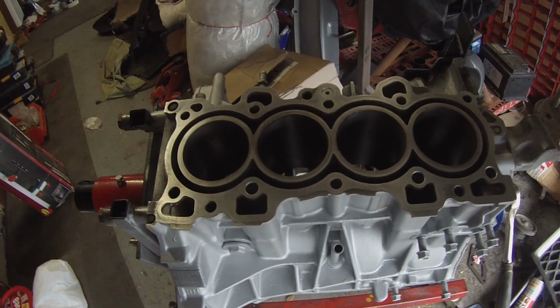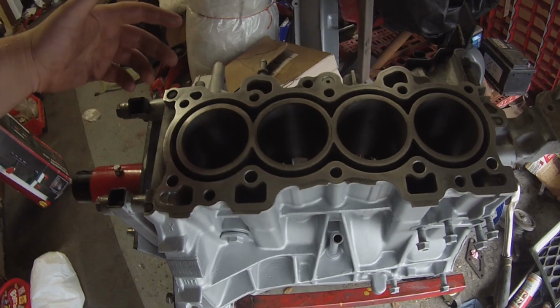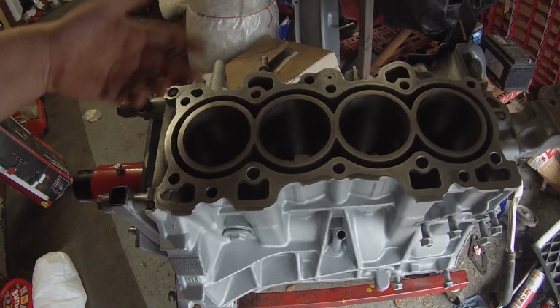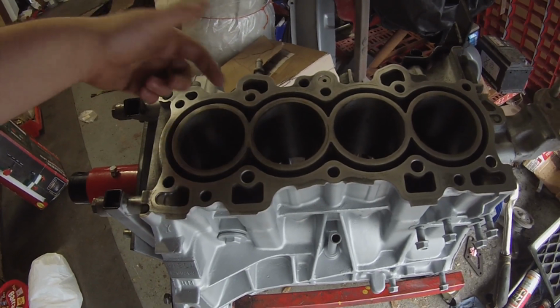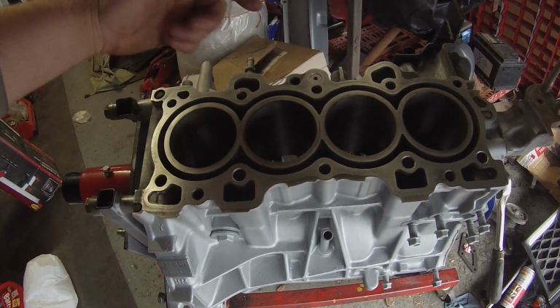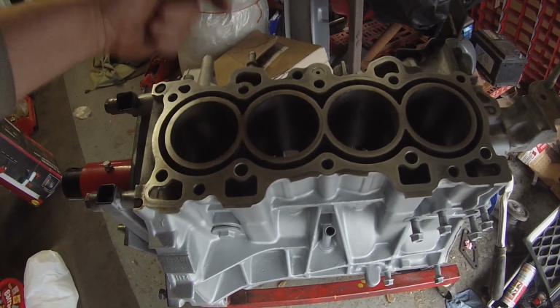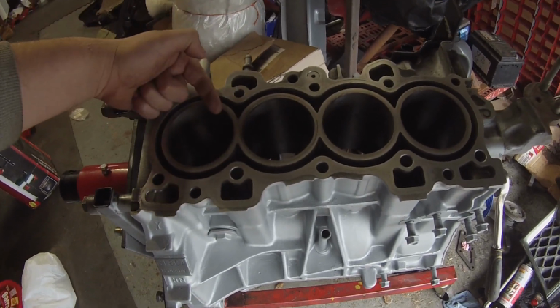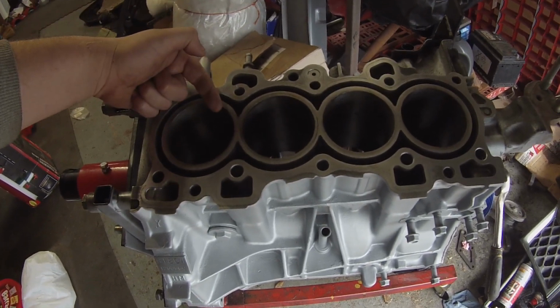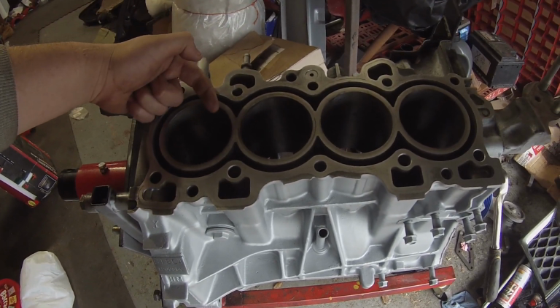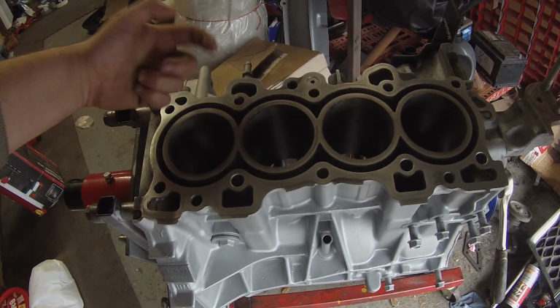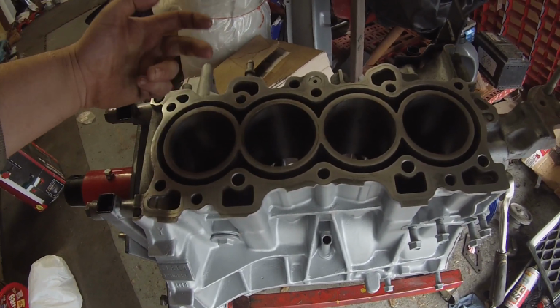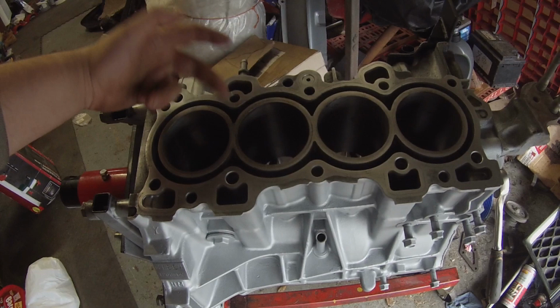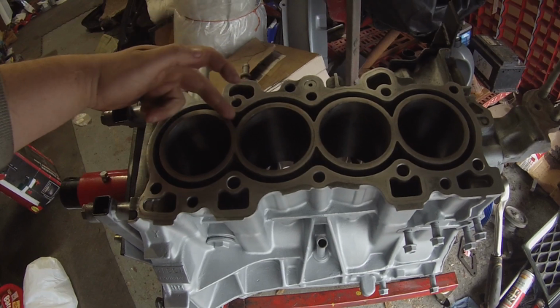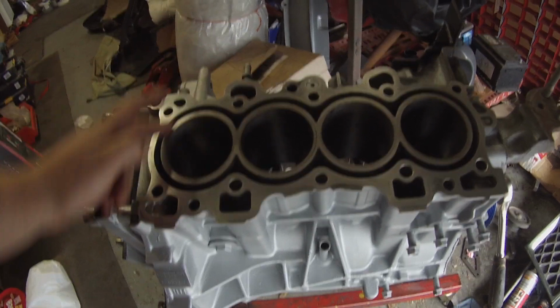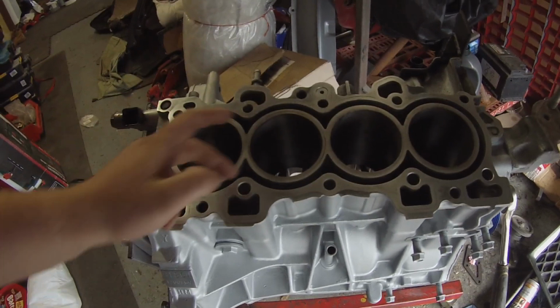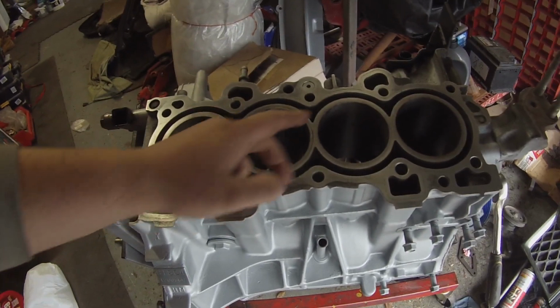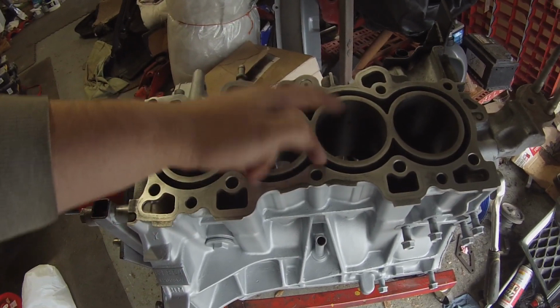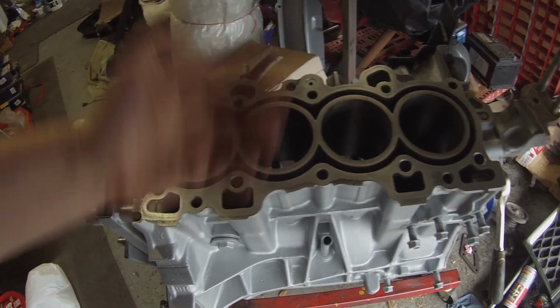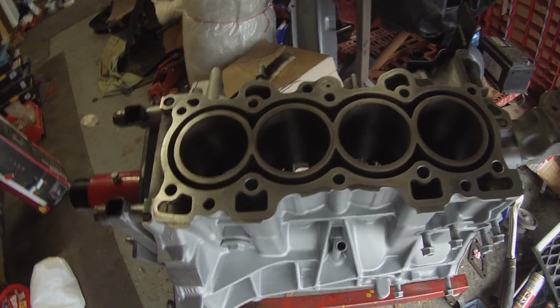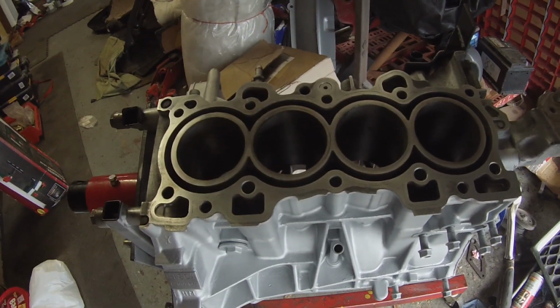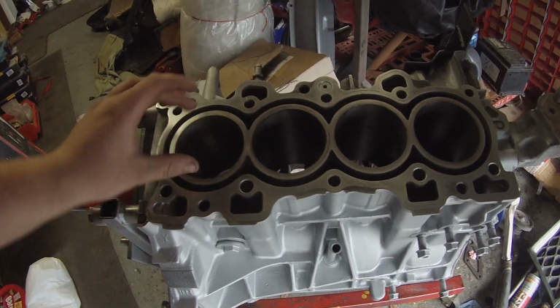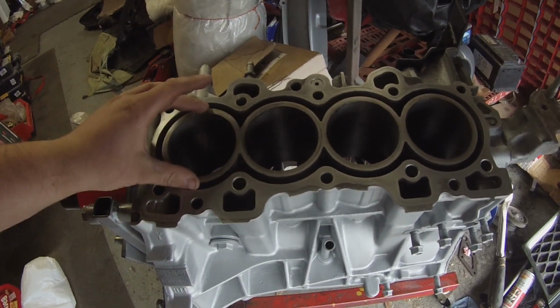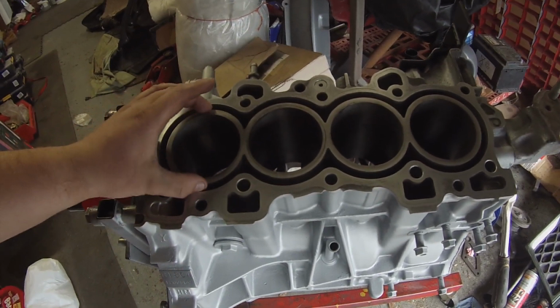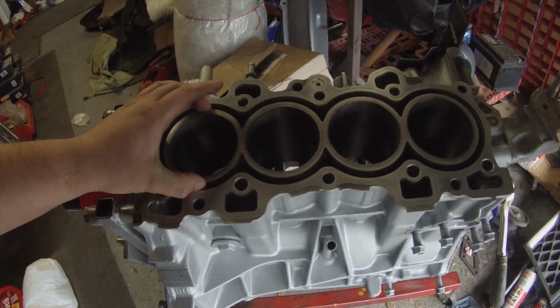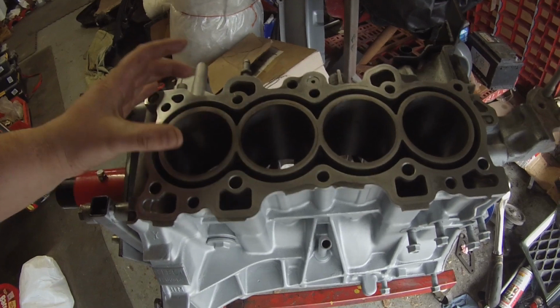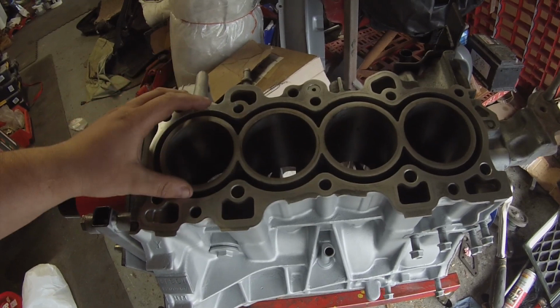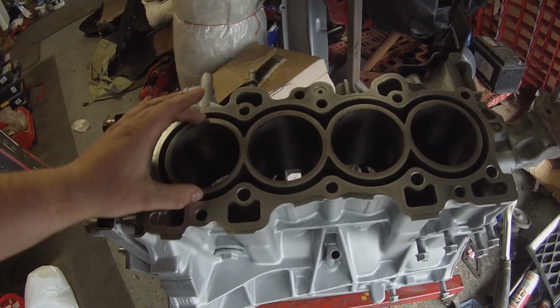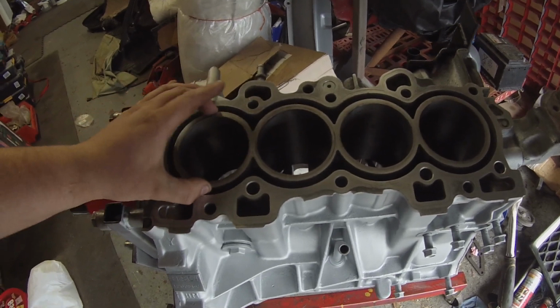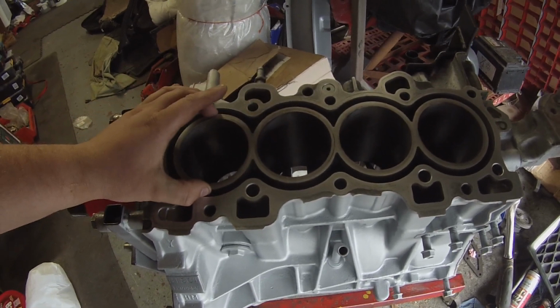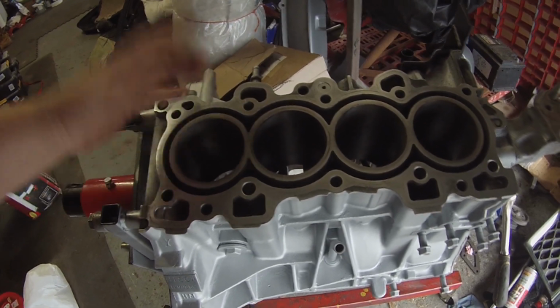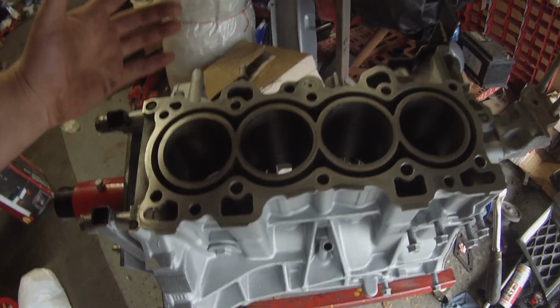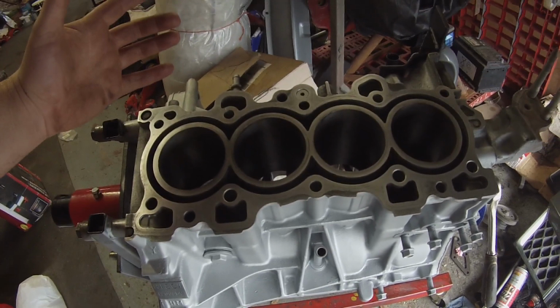Today we're going to be fitting a block guard to the B18 engine. It more or less just fills in these open sleeve holes and gives the cylinder a bit of support wherever it's dealing with high stress loads. So yeah, let's get right into it.